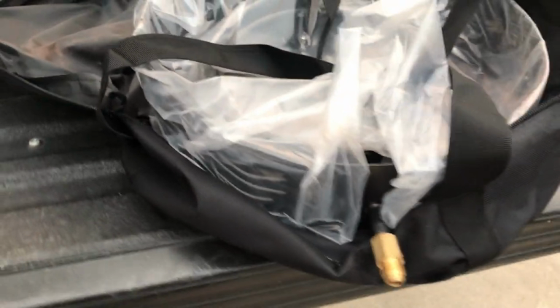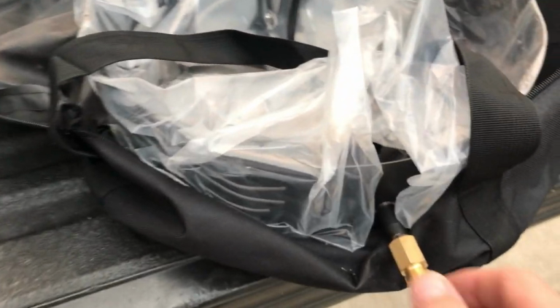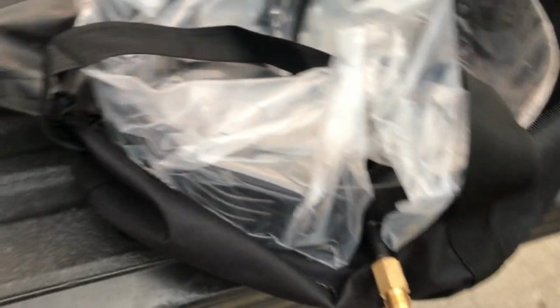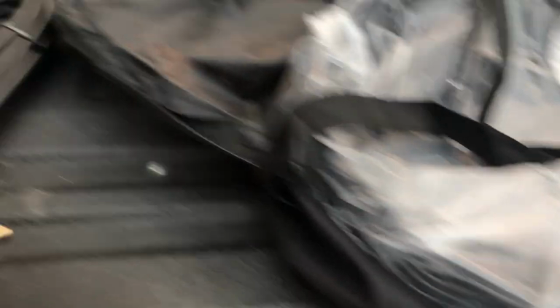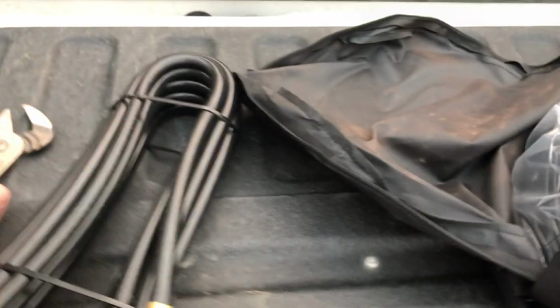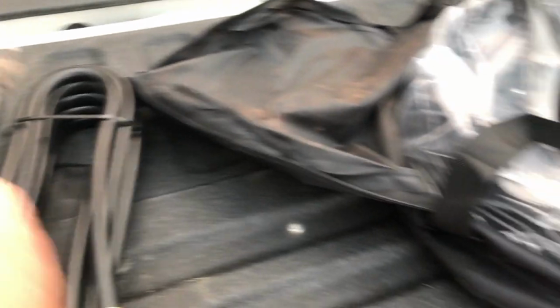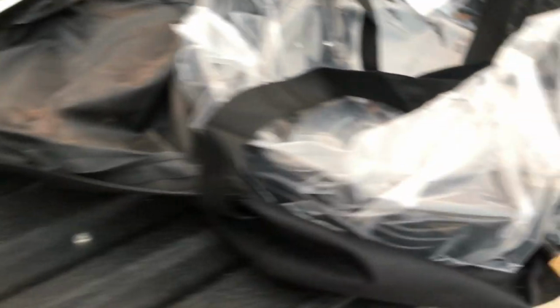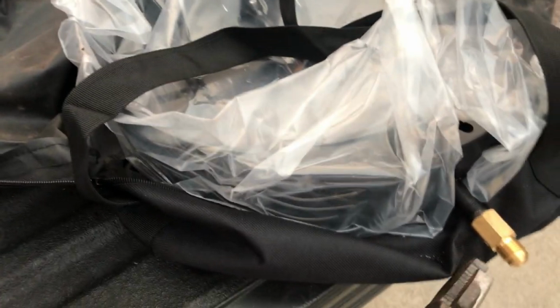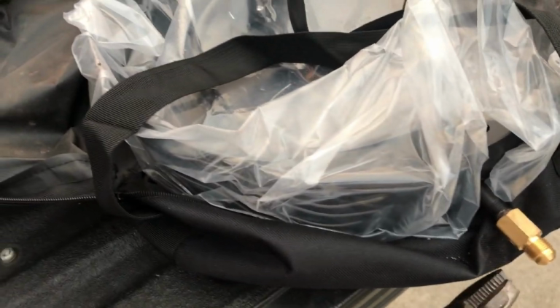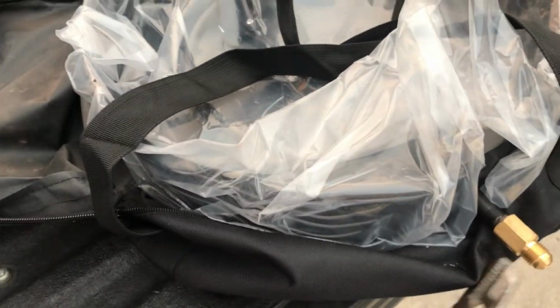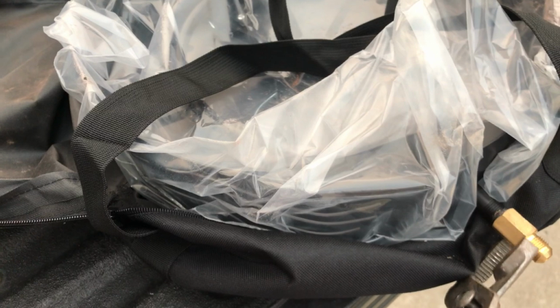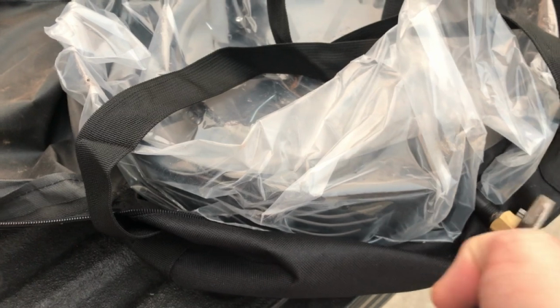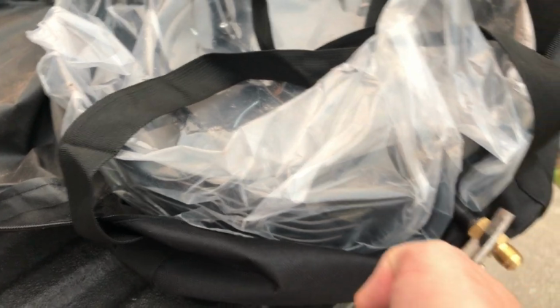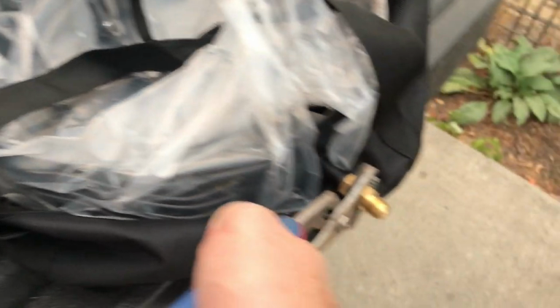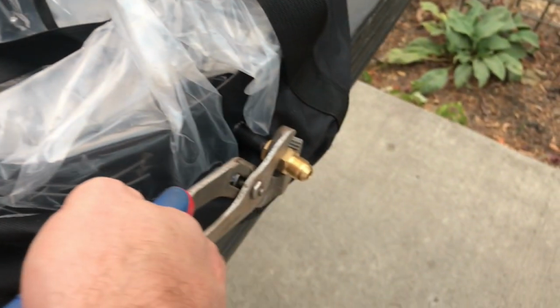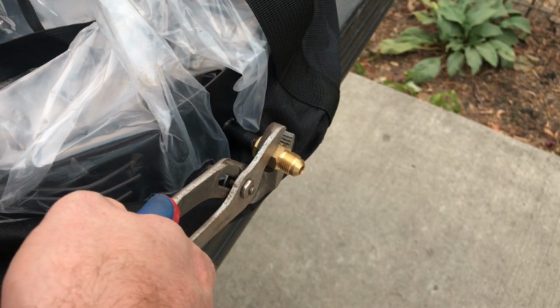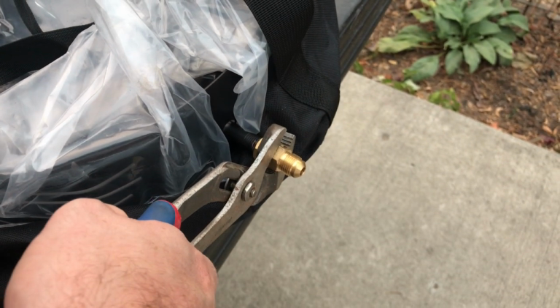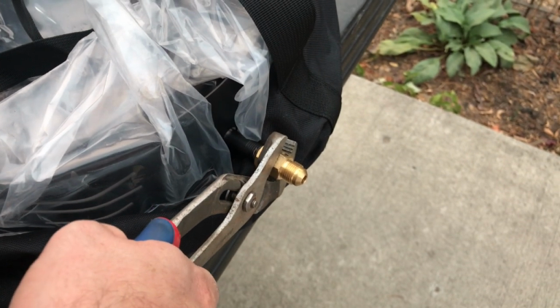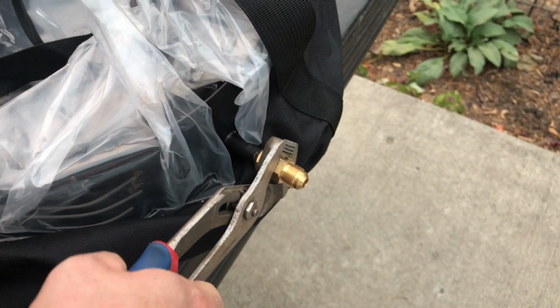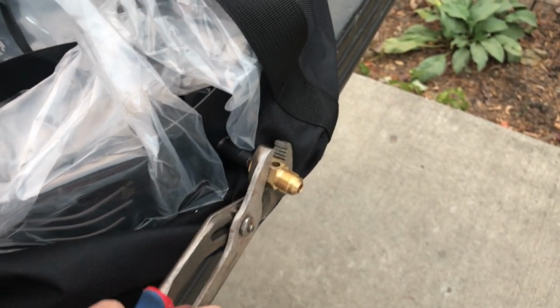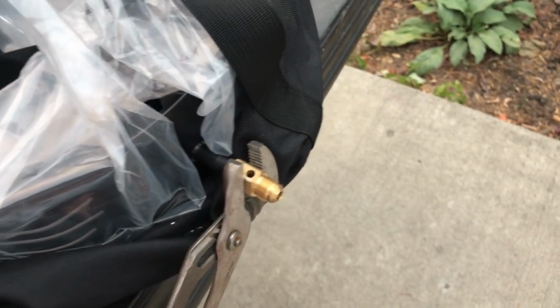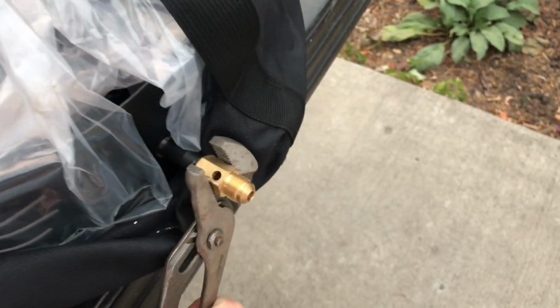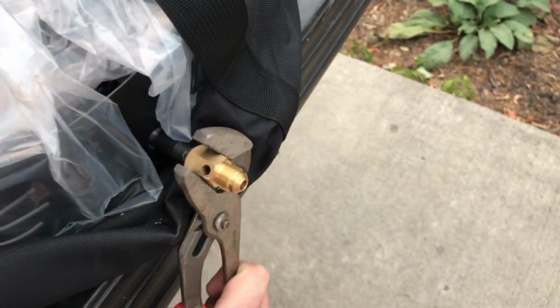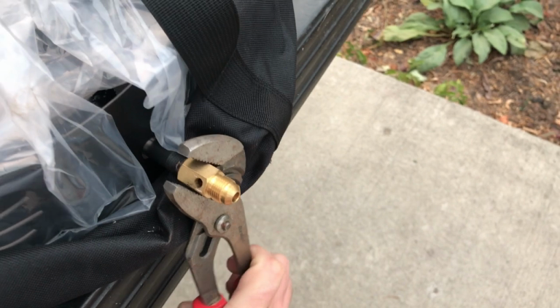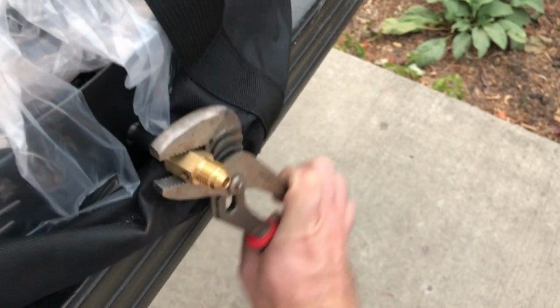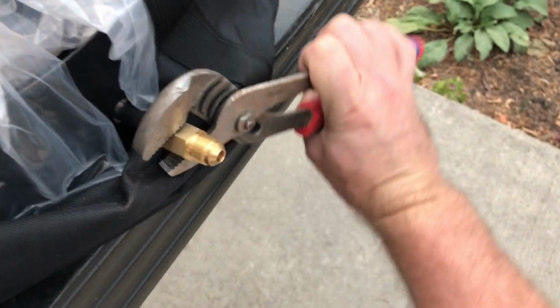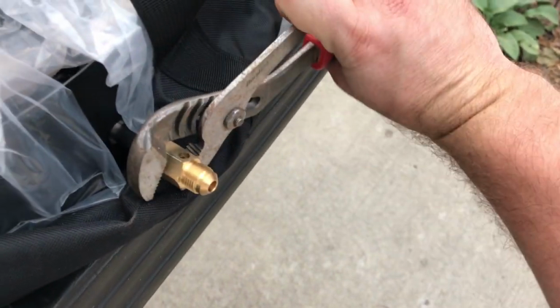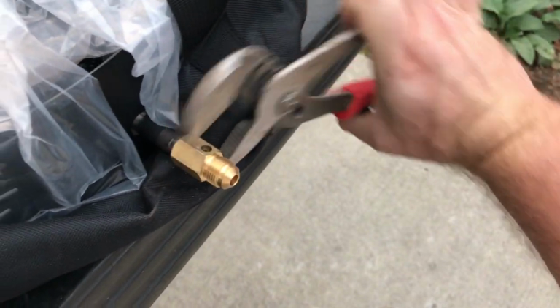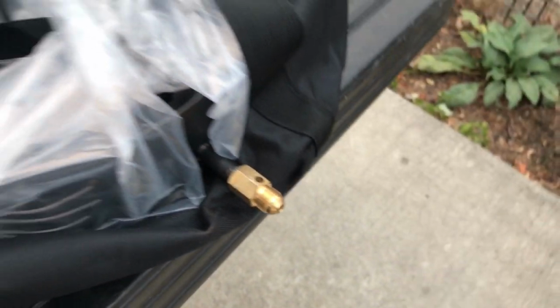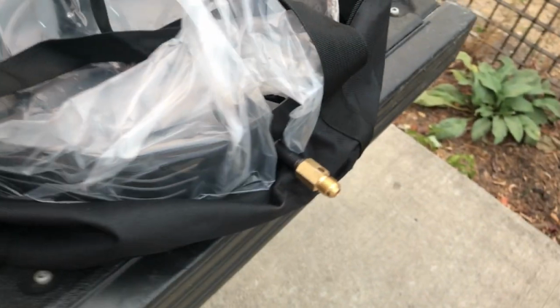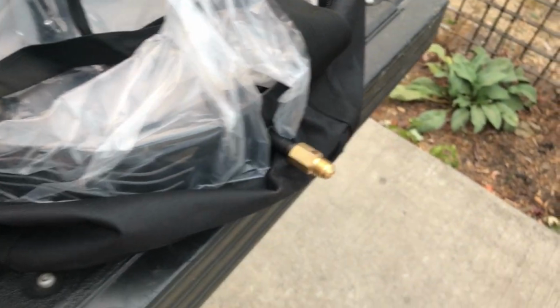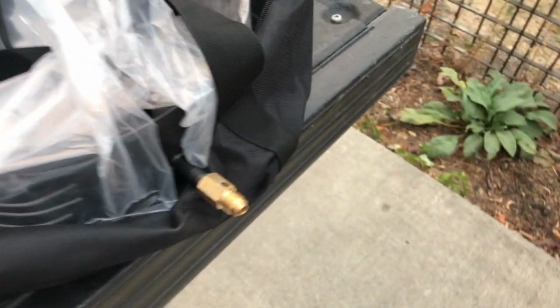What we need to do first is remove this threaded brass piece that comes already installed on the fire pit. I'm just going to use a set of pliers here and remove this, and then we'll basically throw this away because I'm not going to use it anymore.